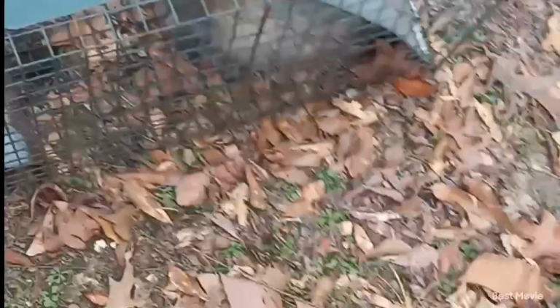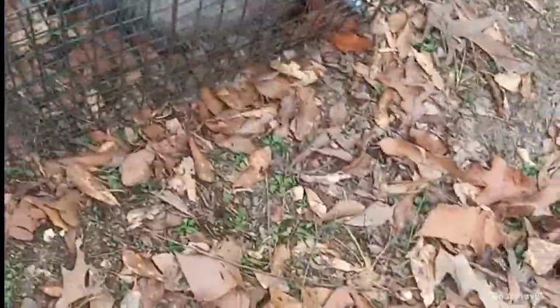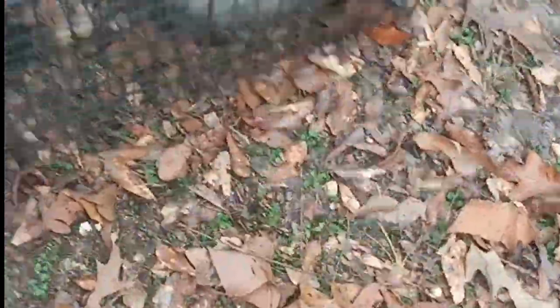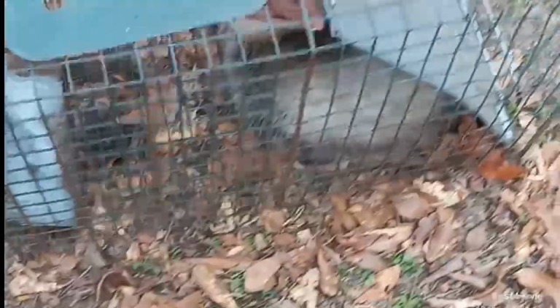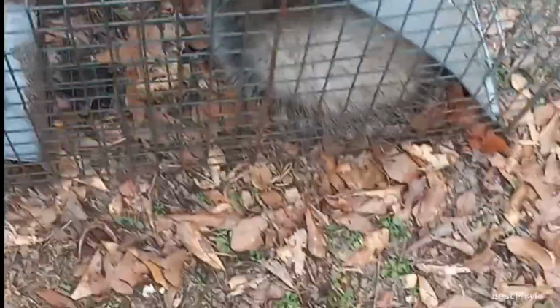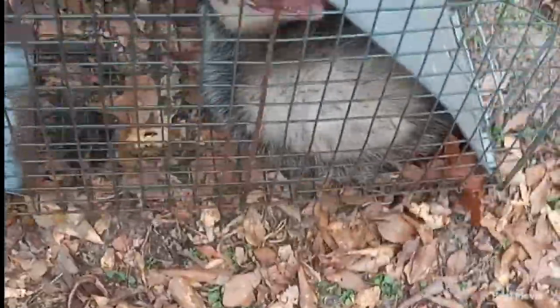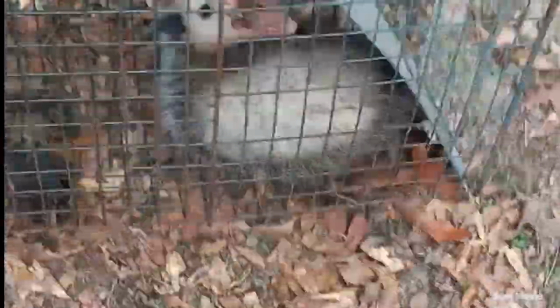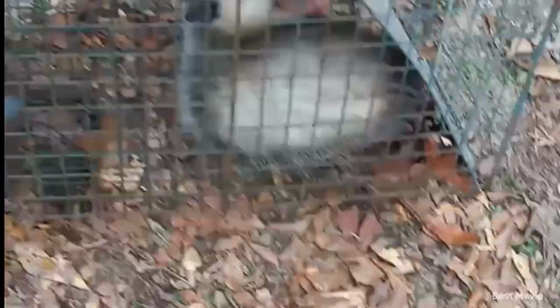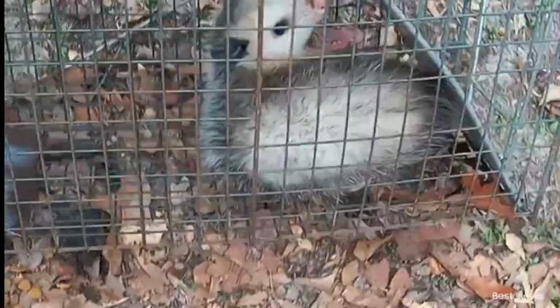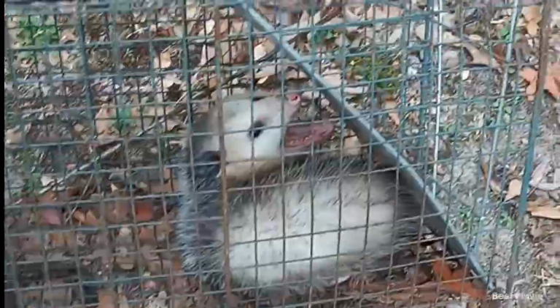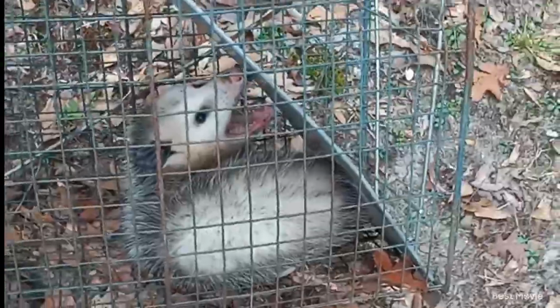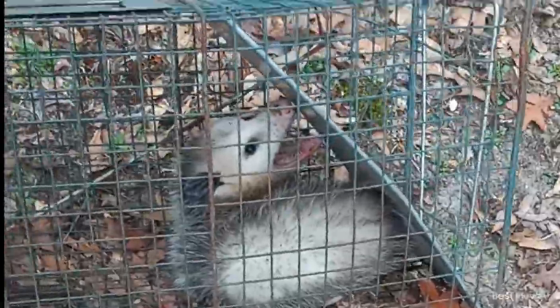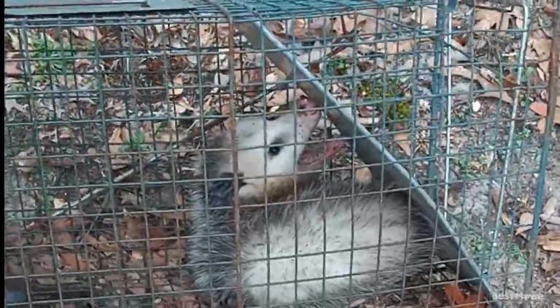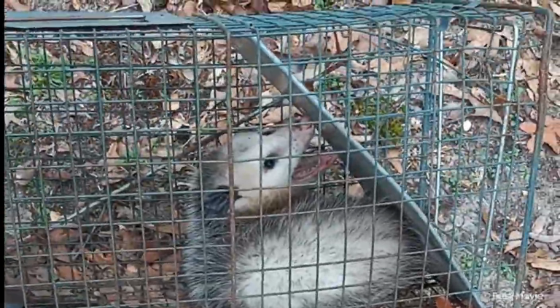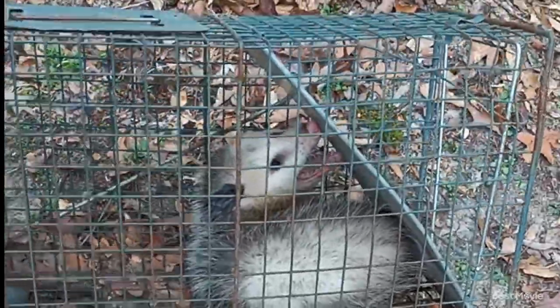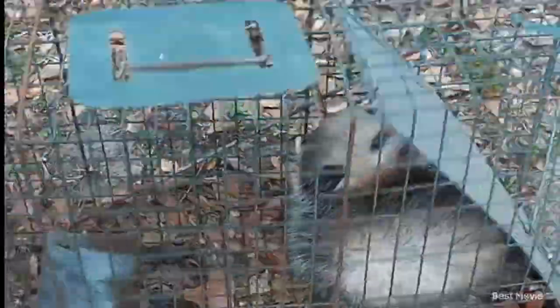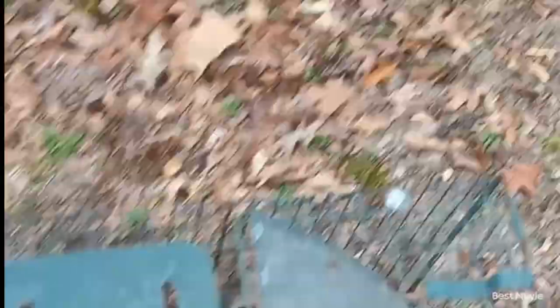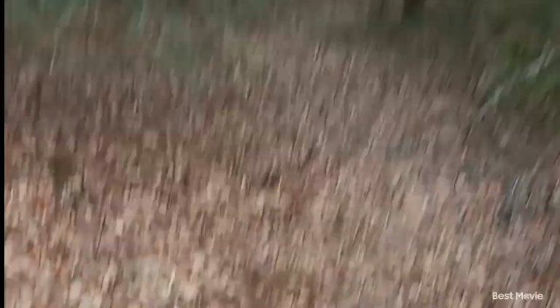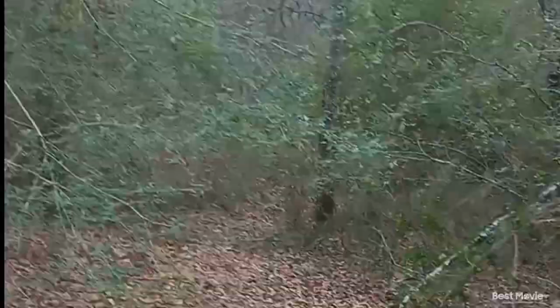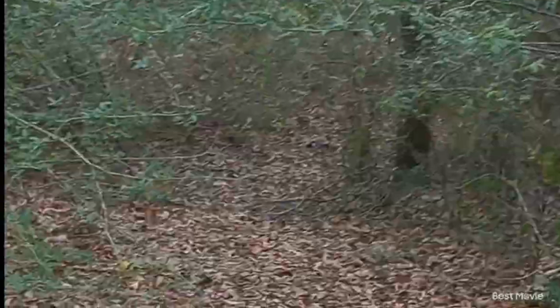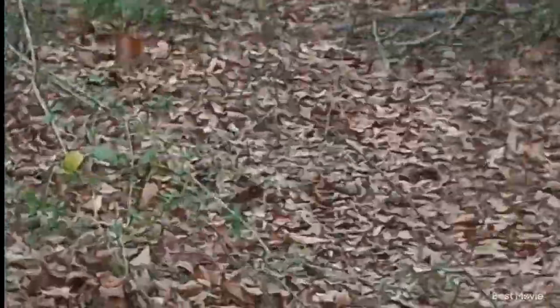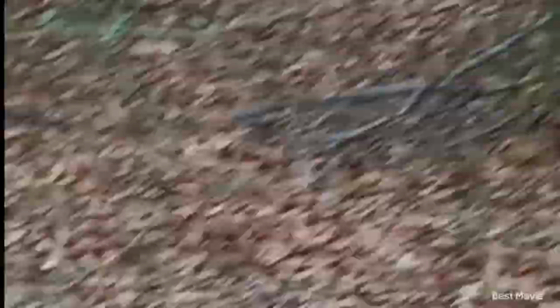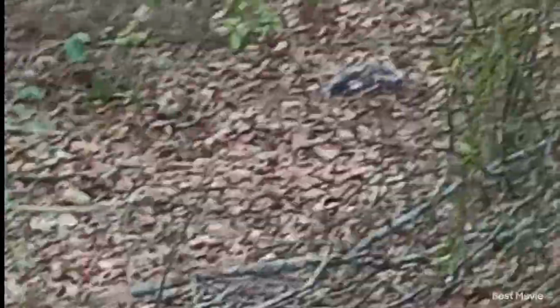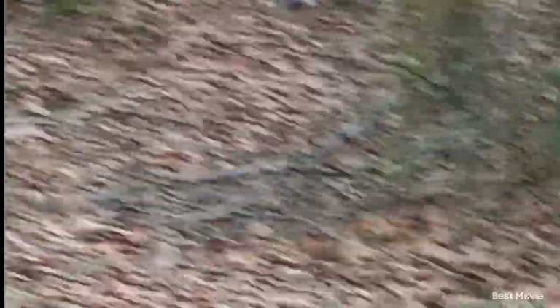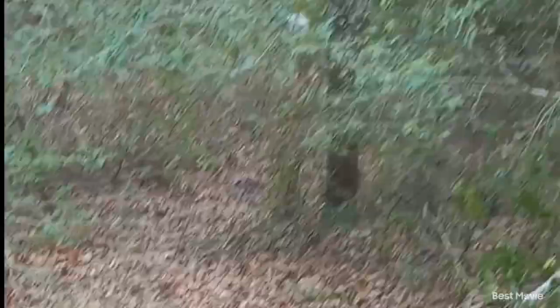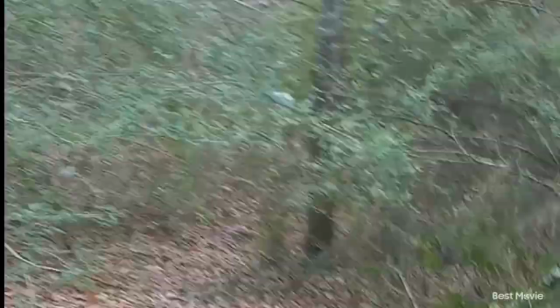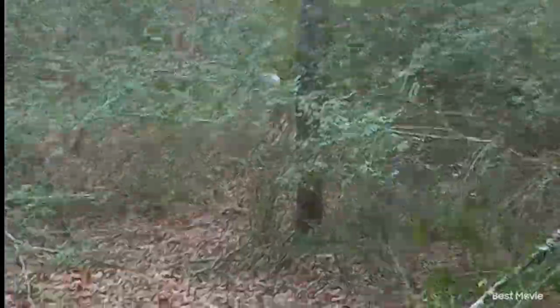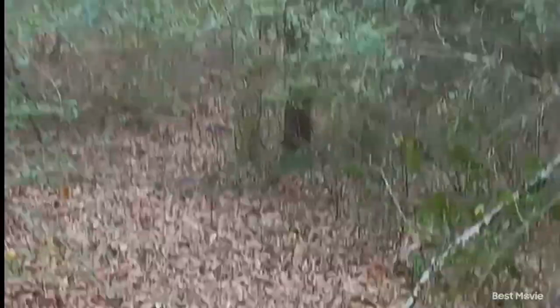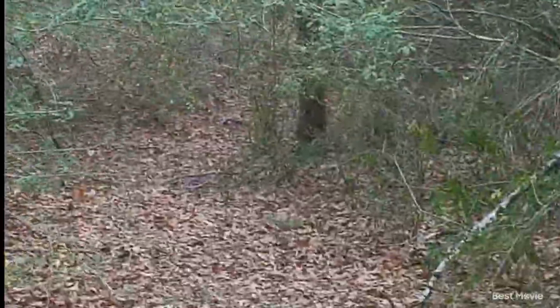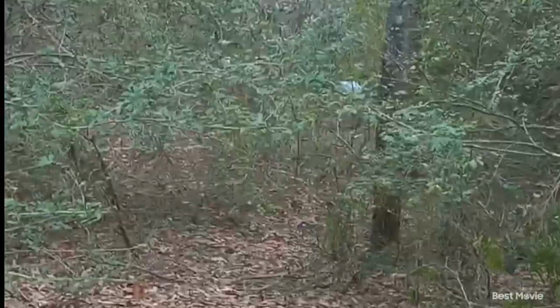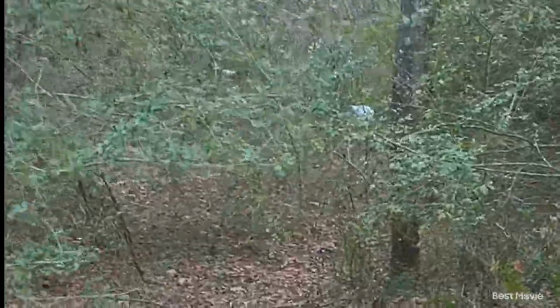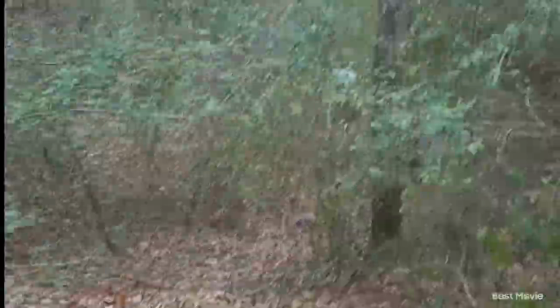Trapping today and this cage trap, we got a little possum and down there we got another possum, so let's go look at him.